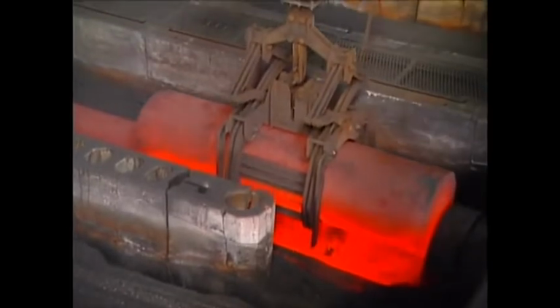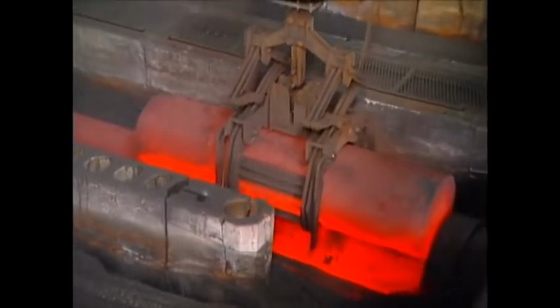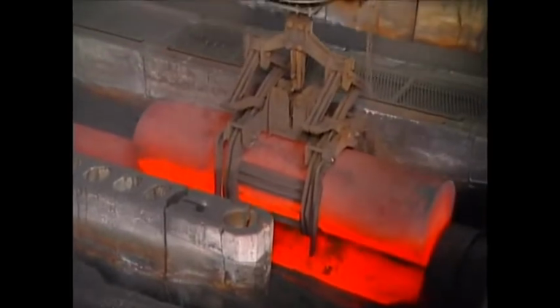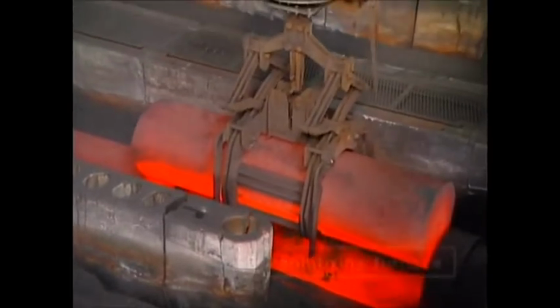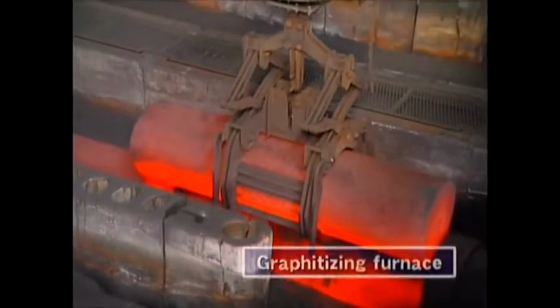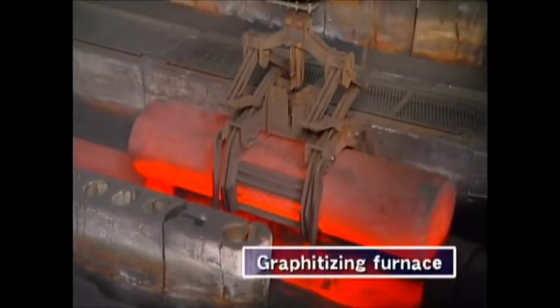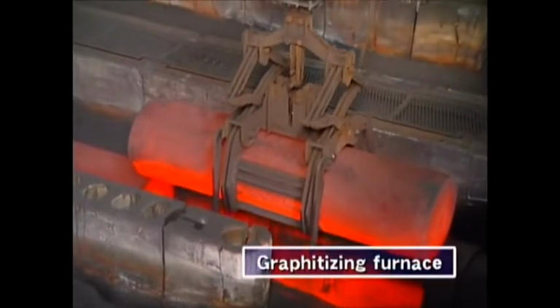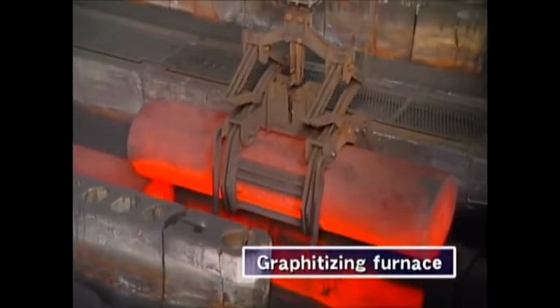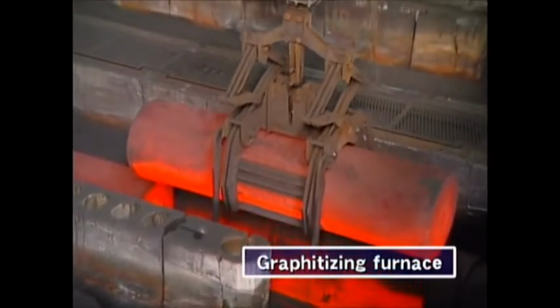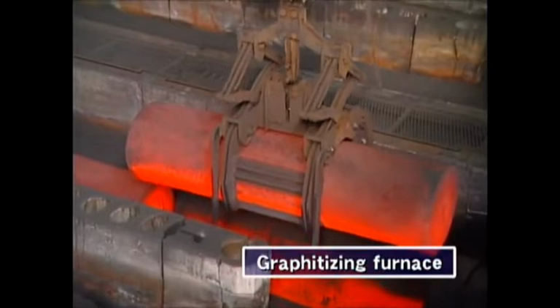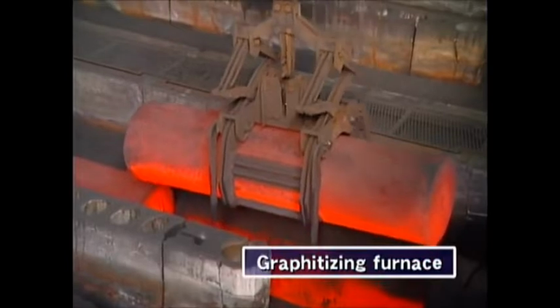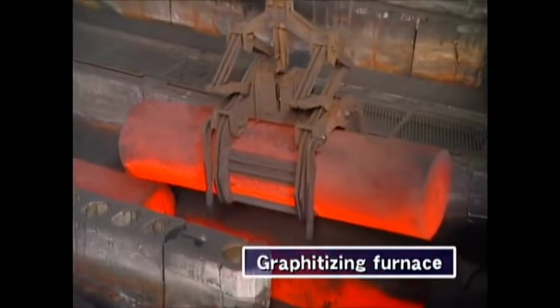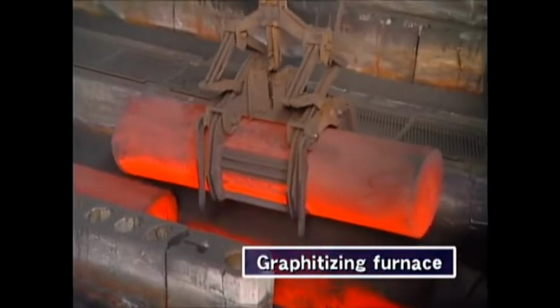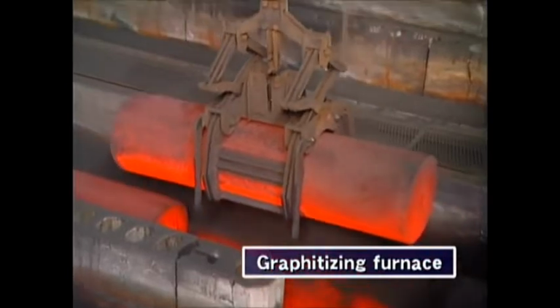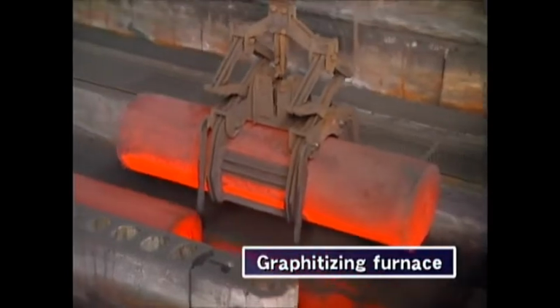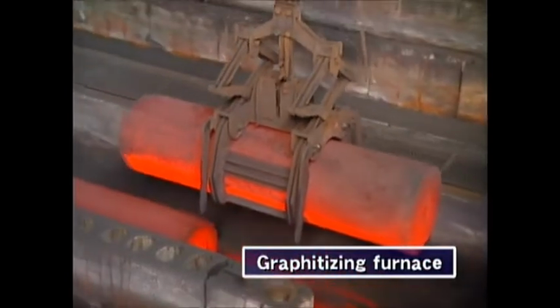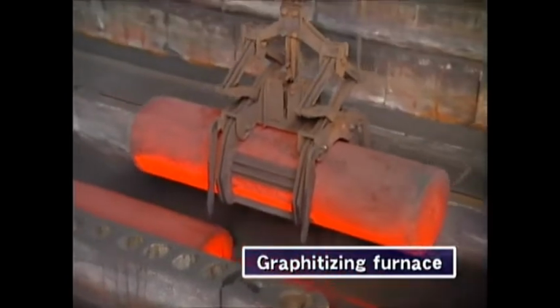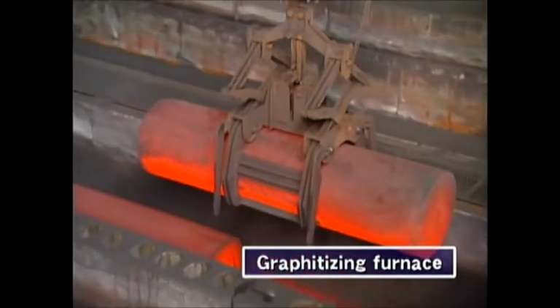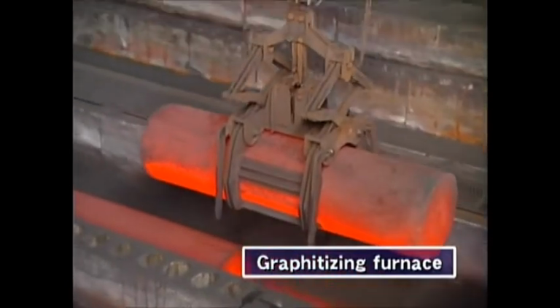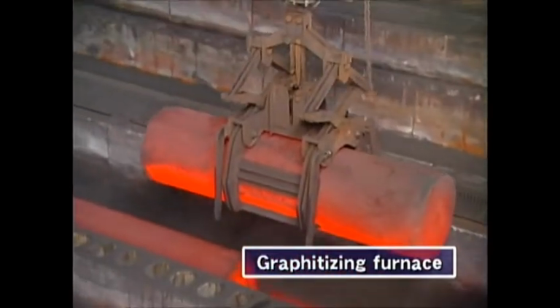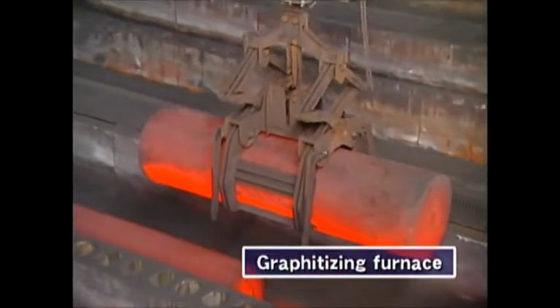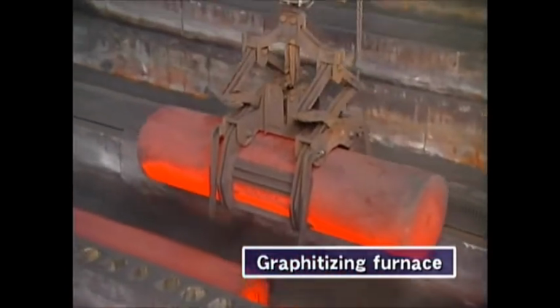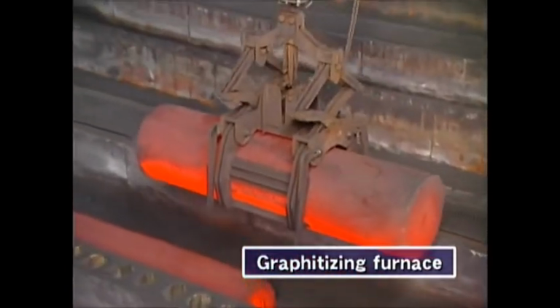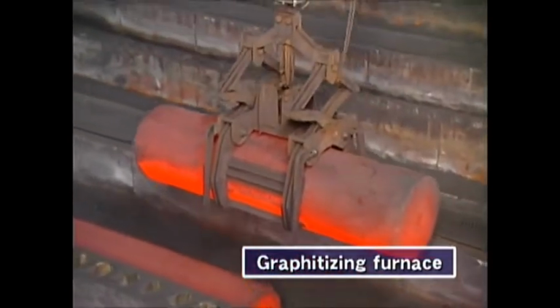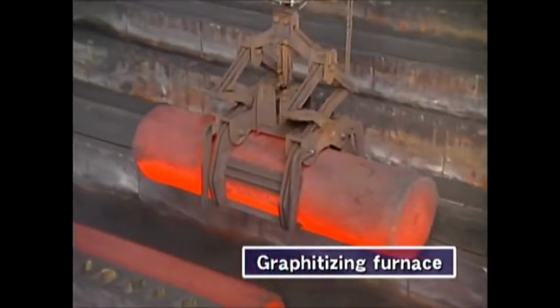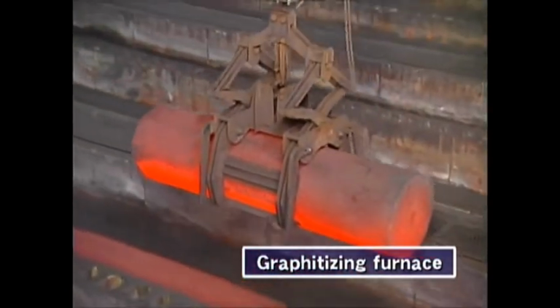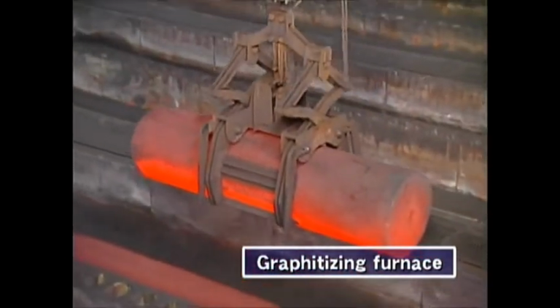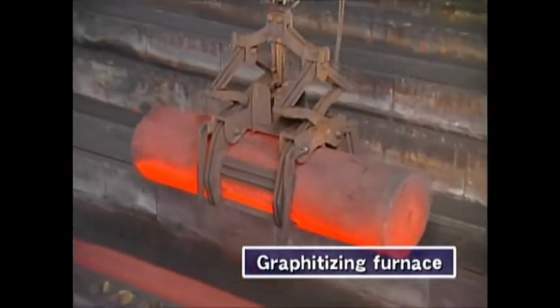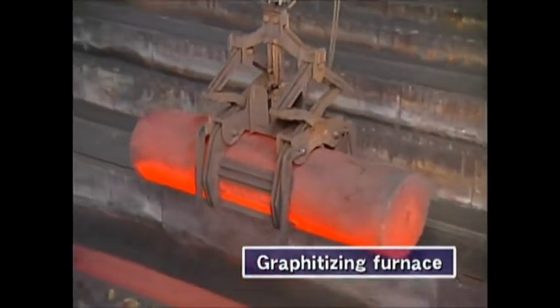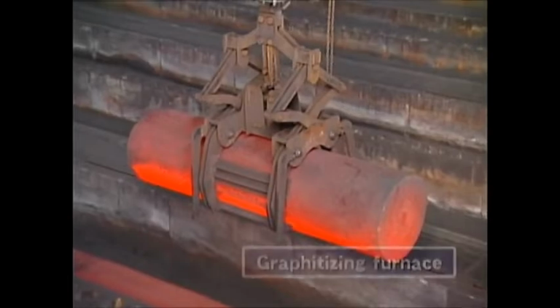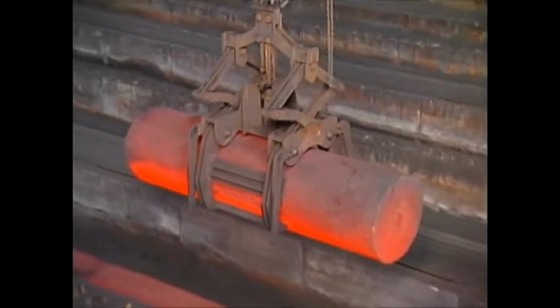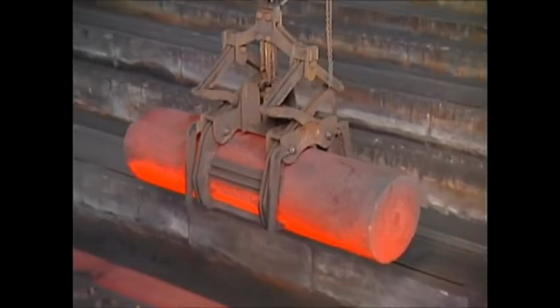Graphitizing follows the second baking. The materials are crystallized at an ultra-high temperature of about 3000 degrees centigrade.